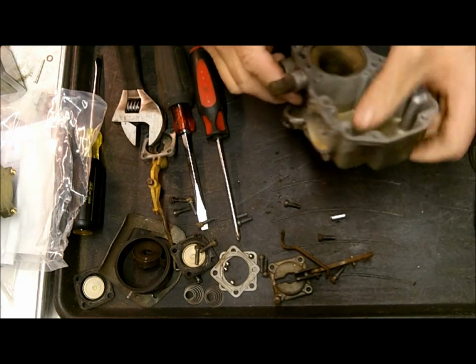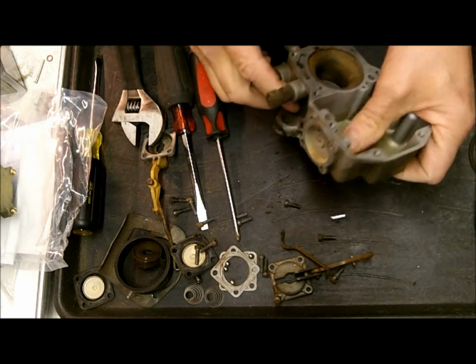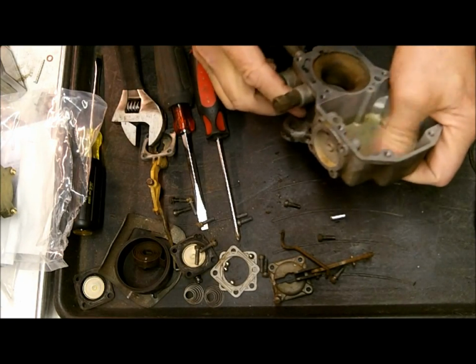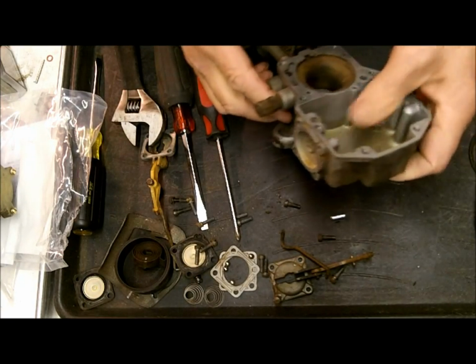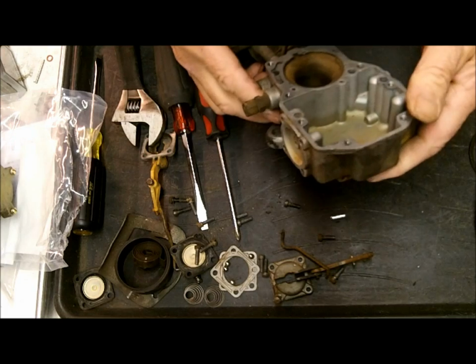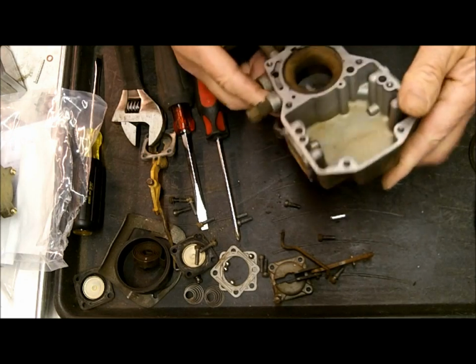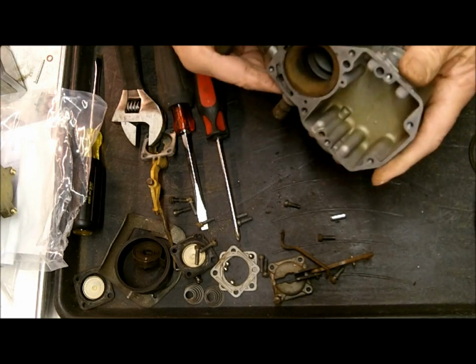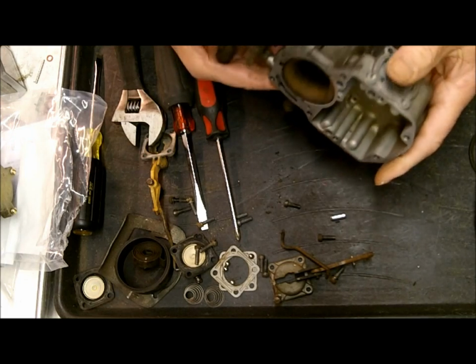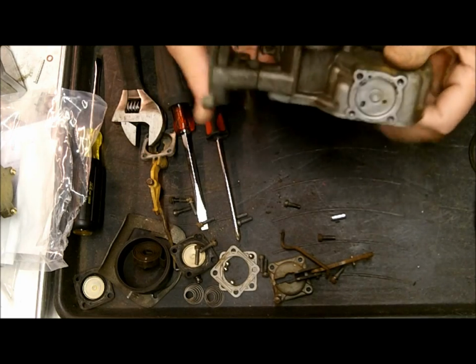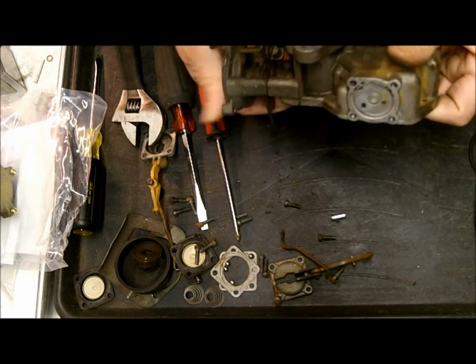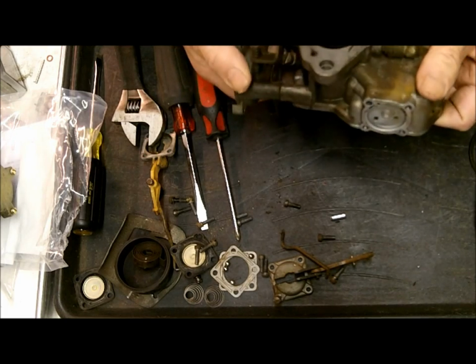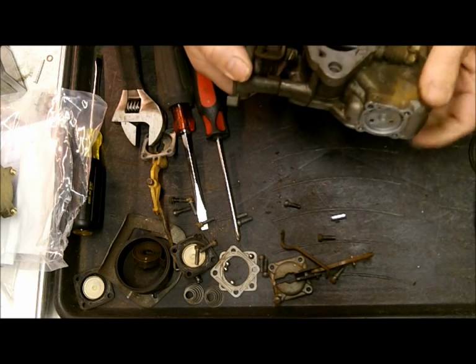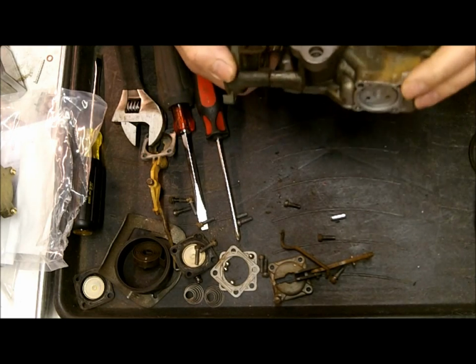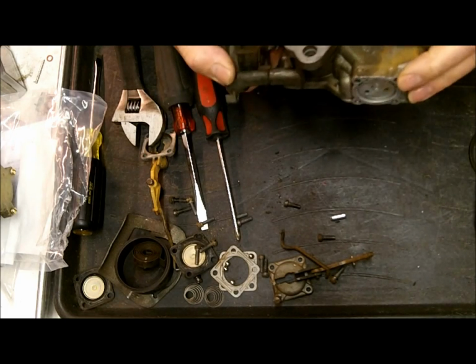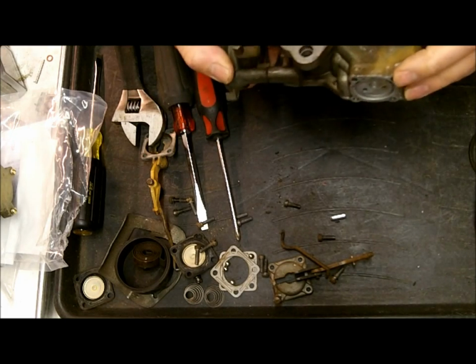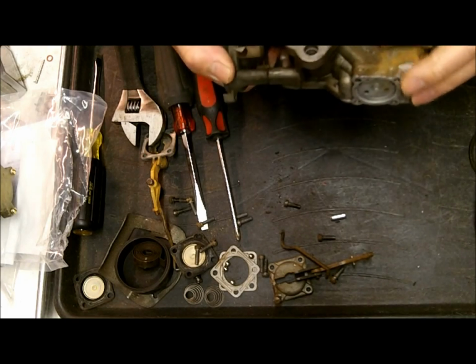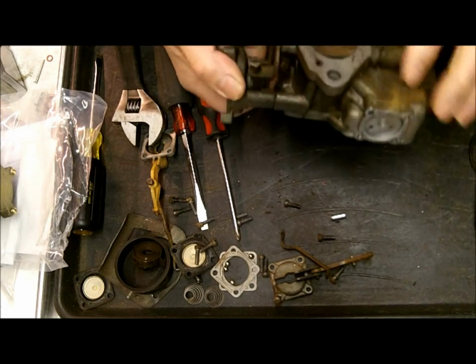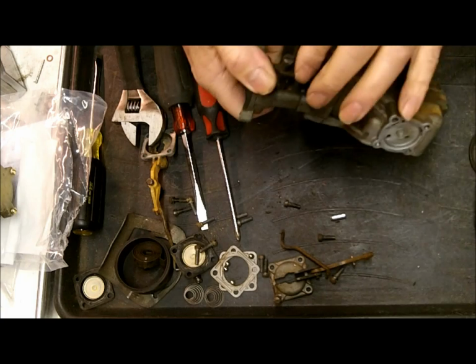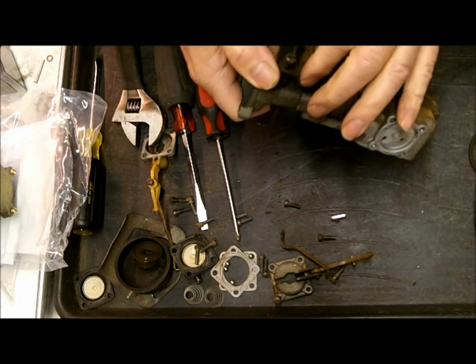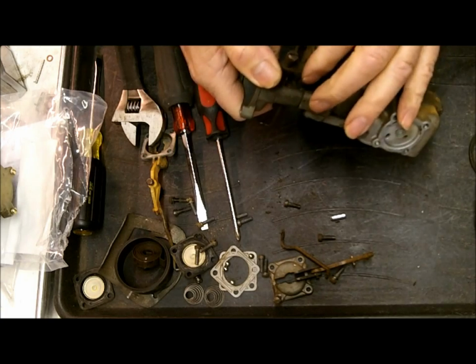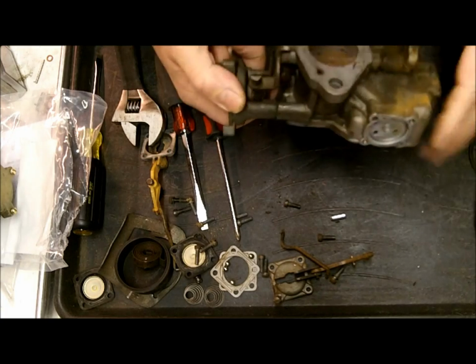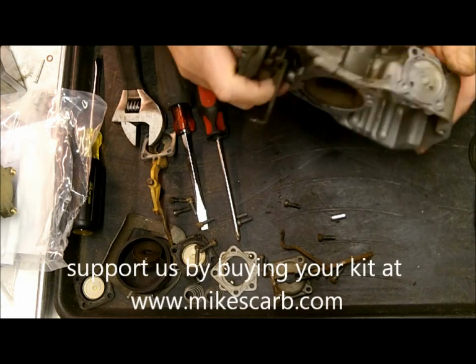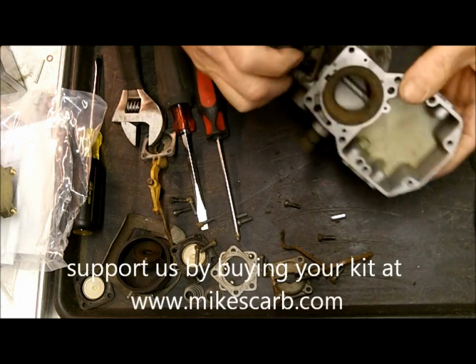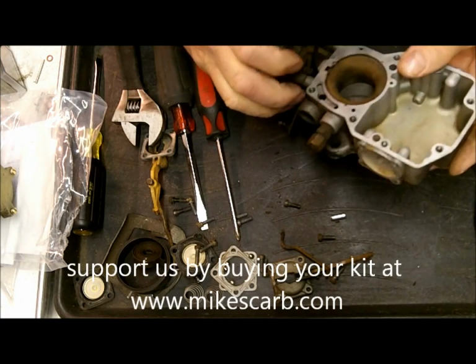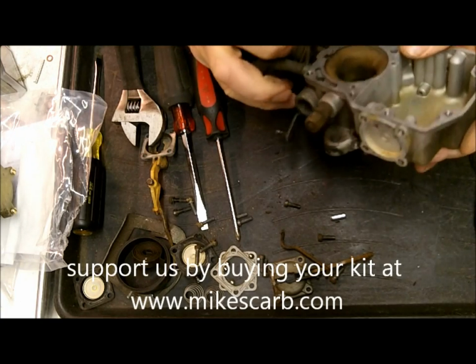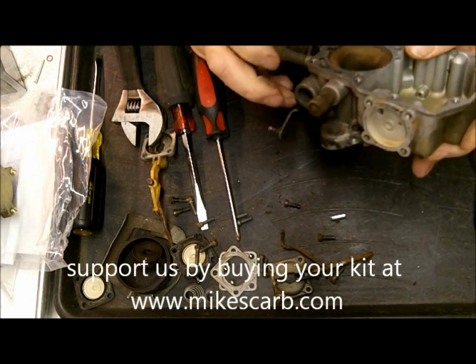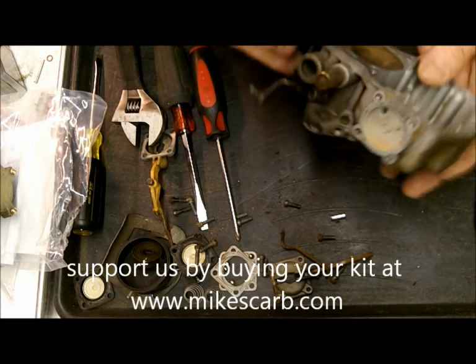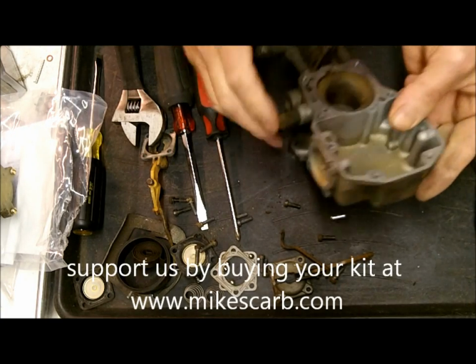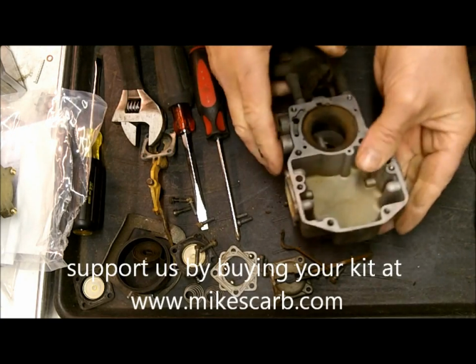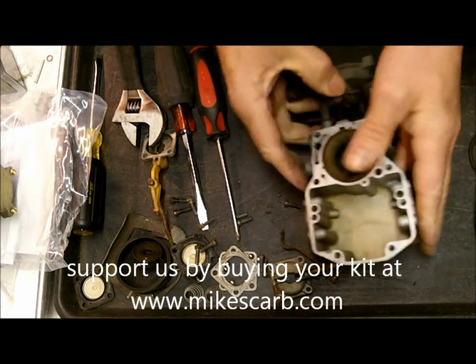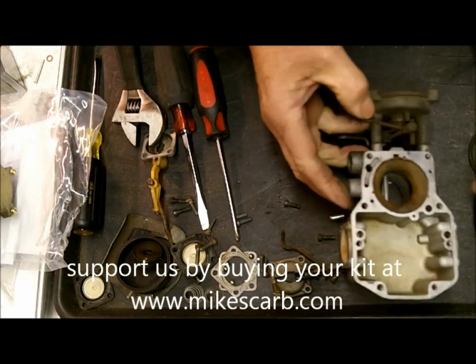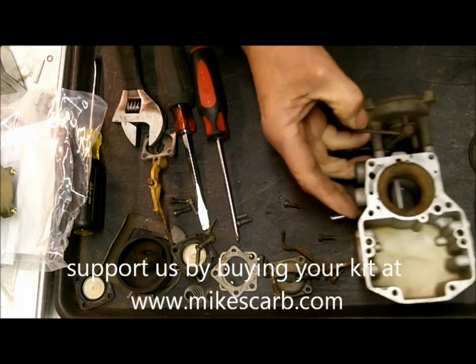This is a pretty nice clean little core, so it's going to clean up real nice. A little worried about the throttle — we'll look at it a little closer when I get that off.